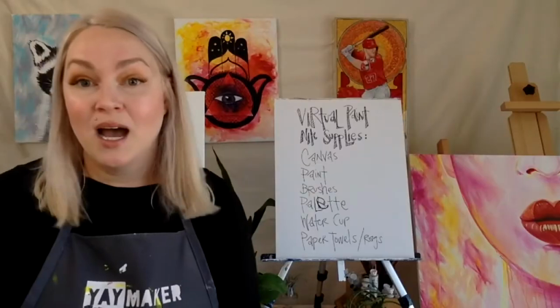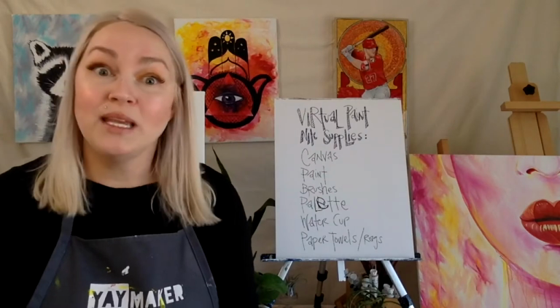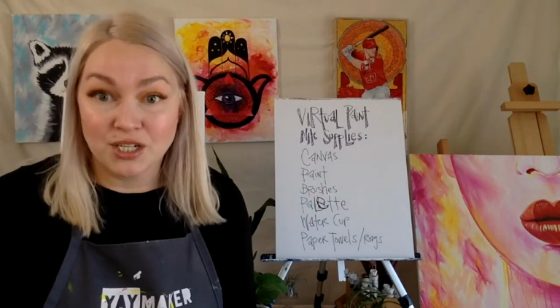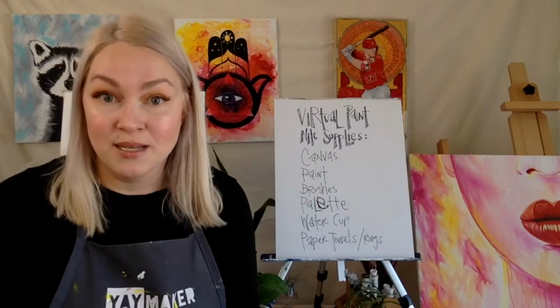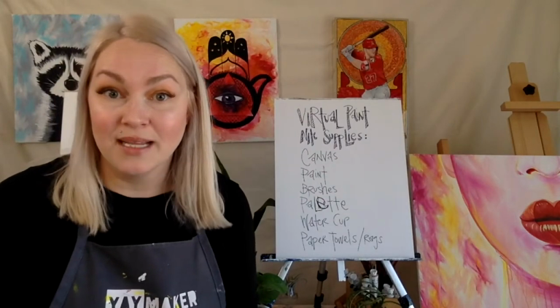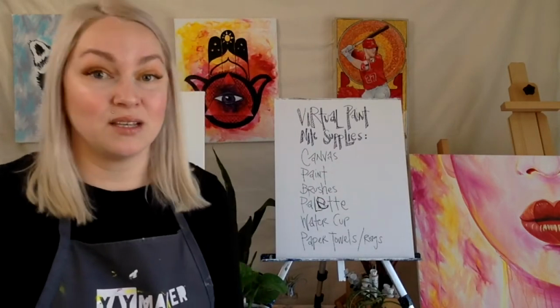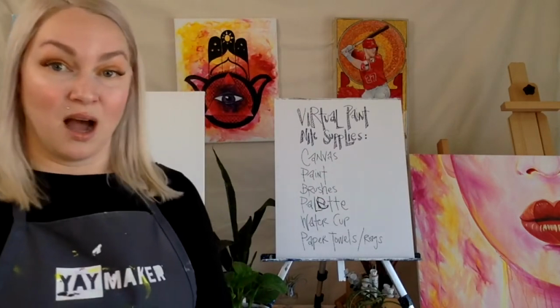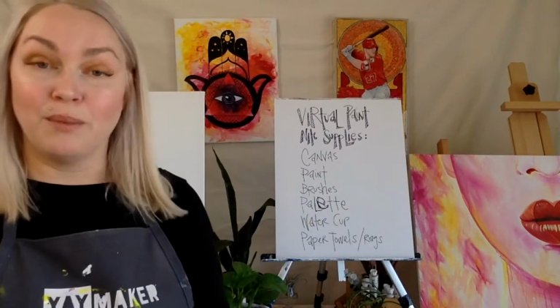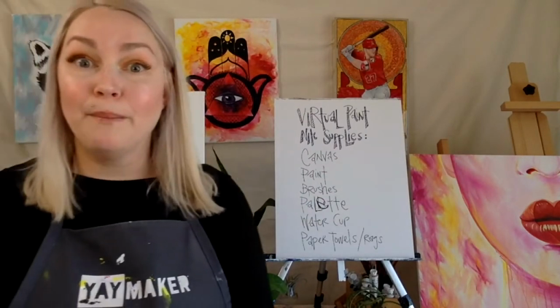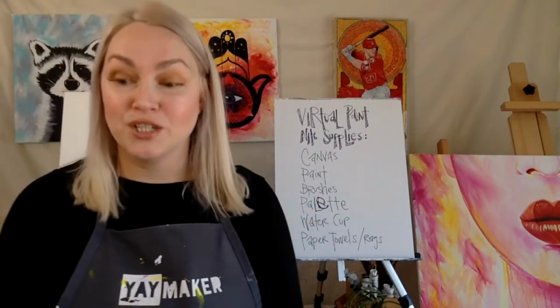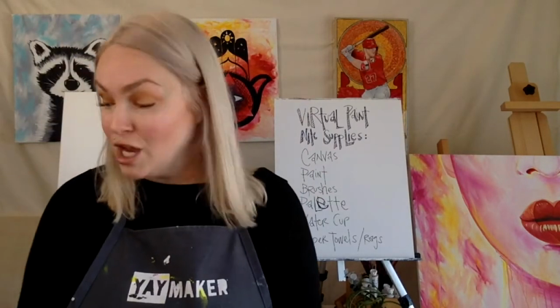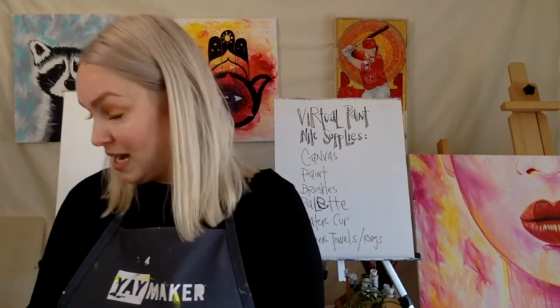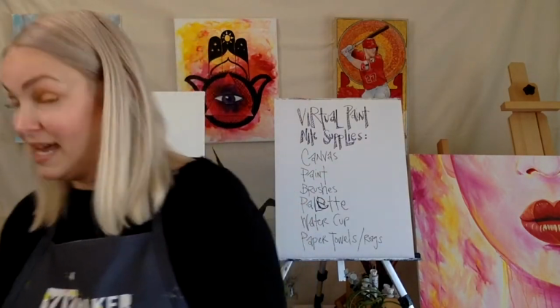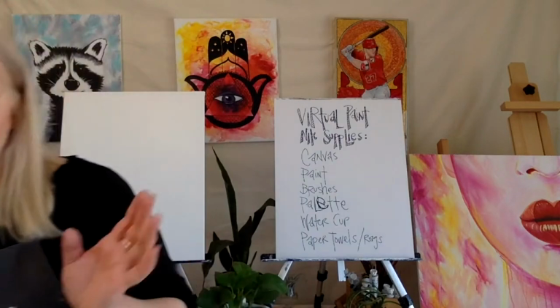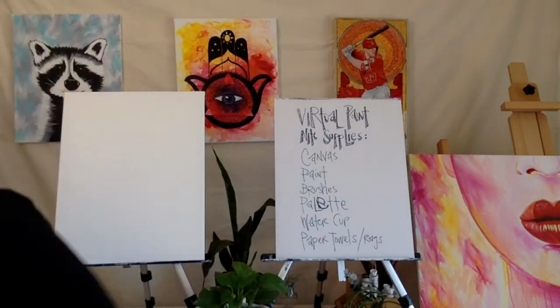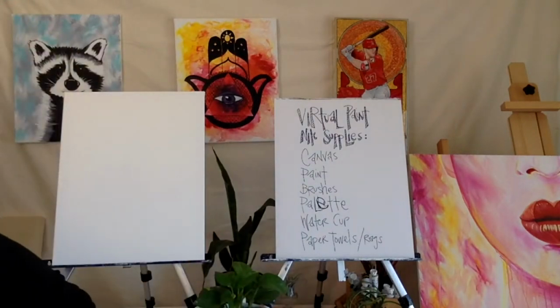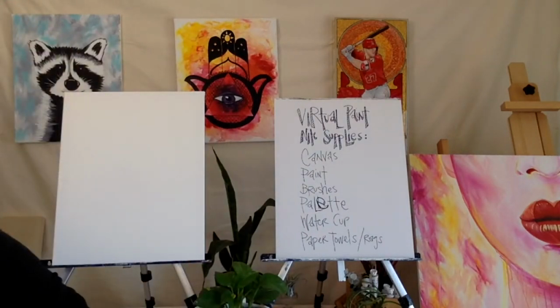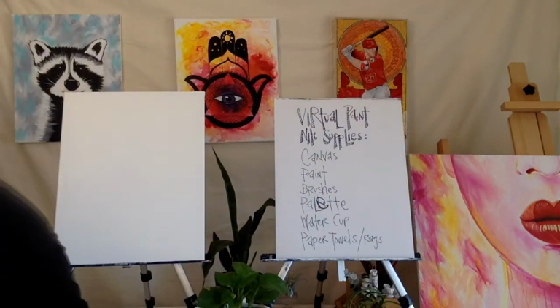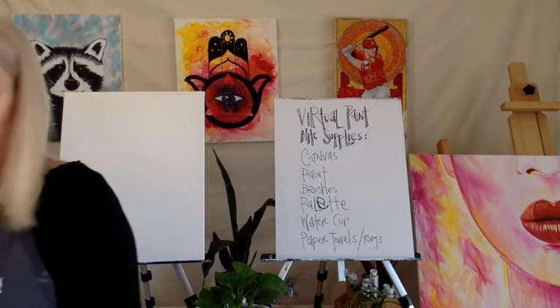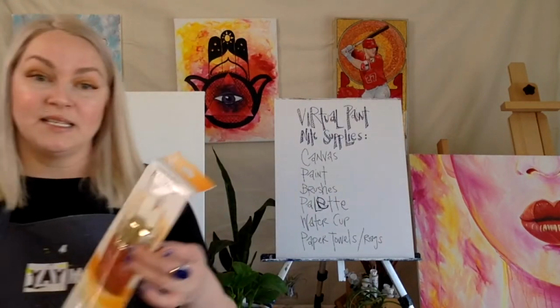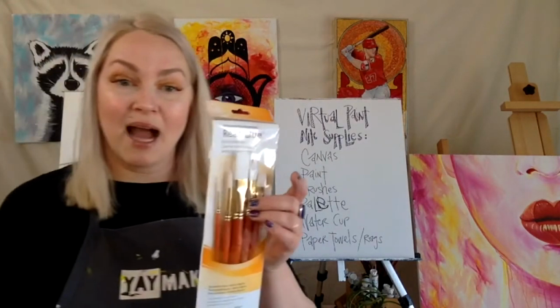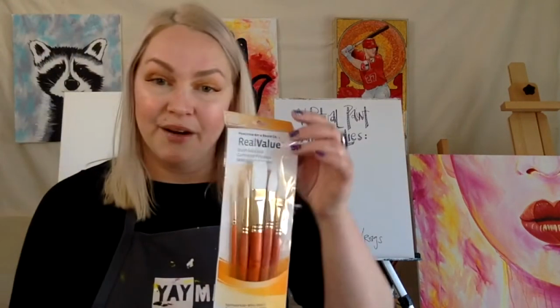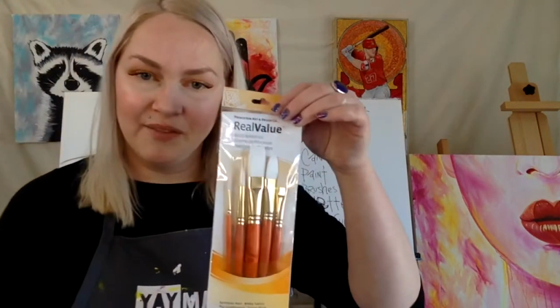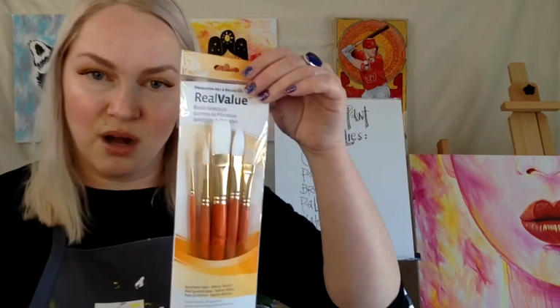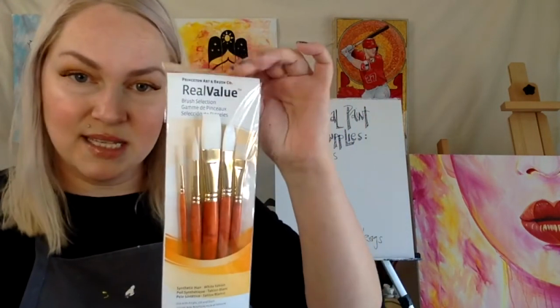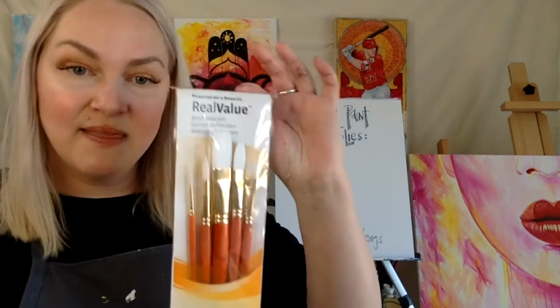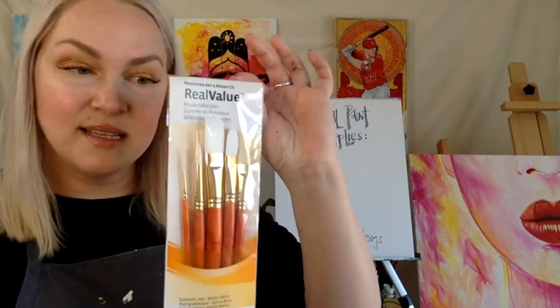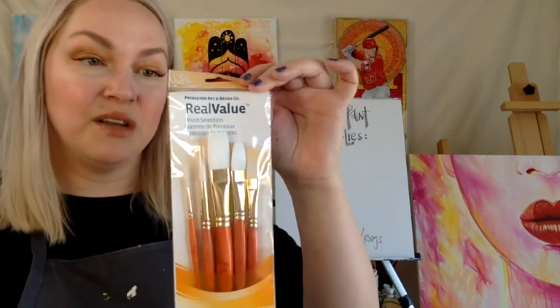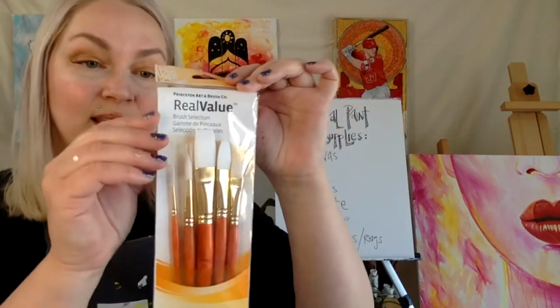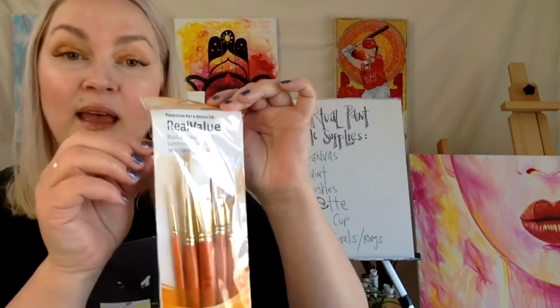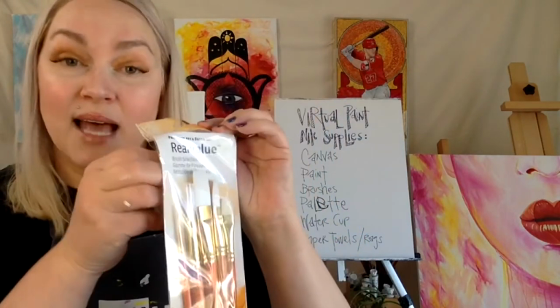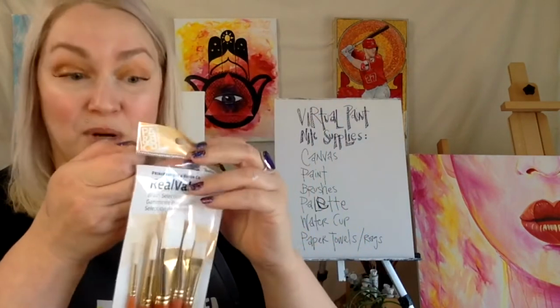We need brushes. This is a really common question — what brushes should I get? I recommend this pack right here, and I'll have links to all of this. It's such an amazing set of brushes.